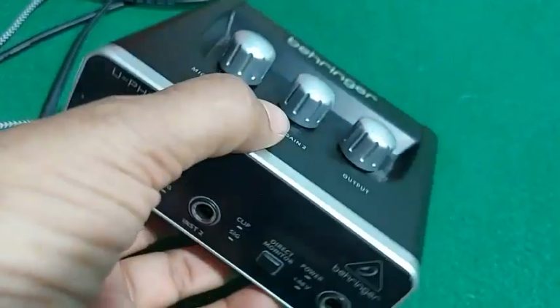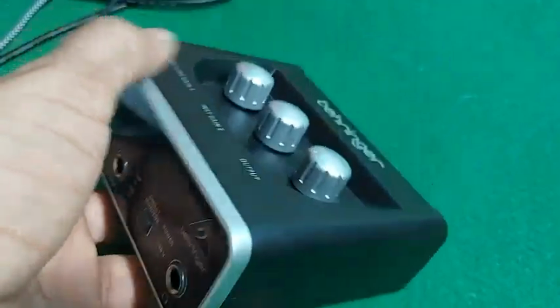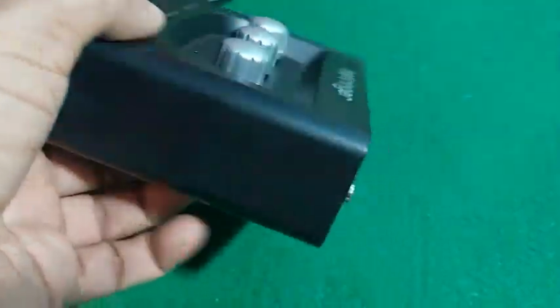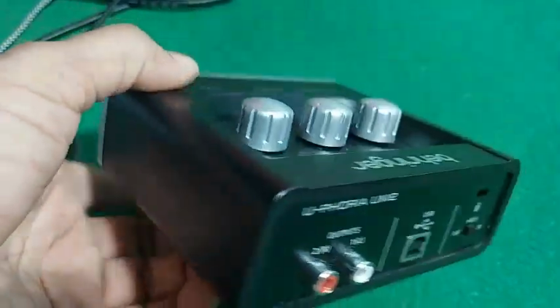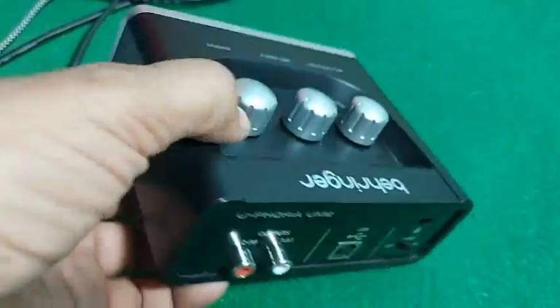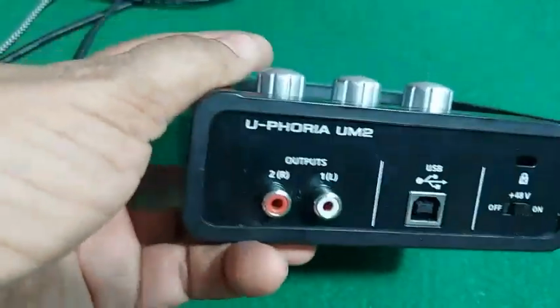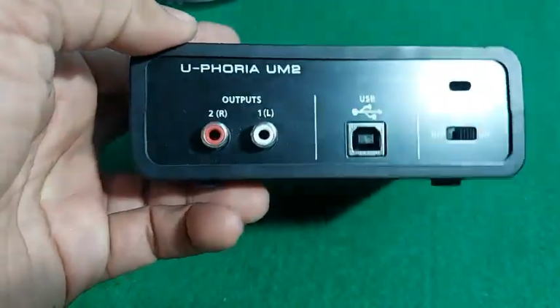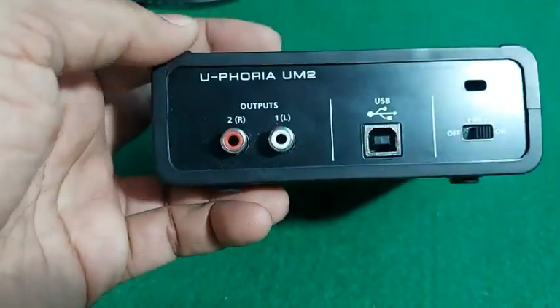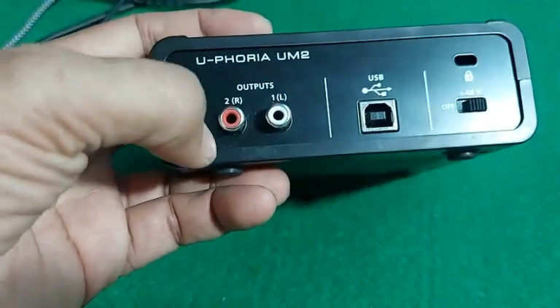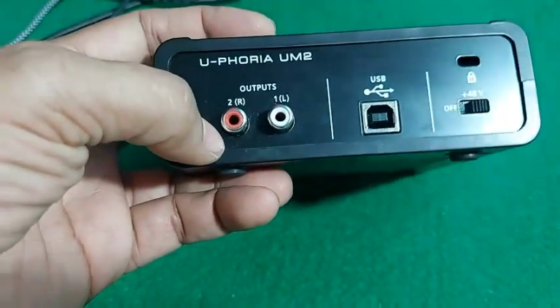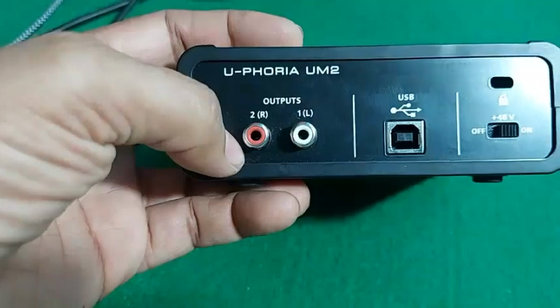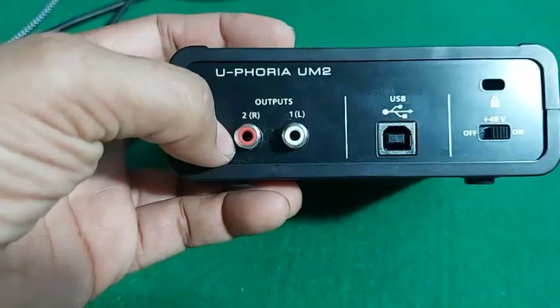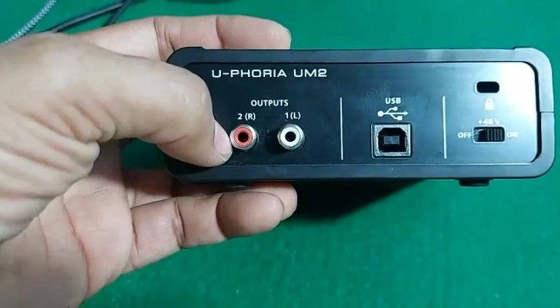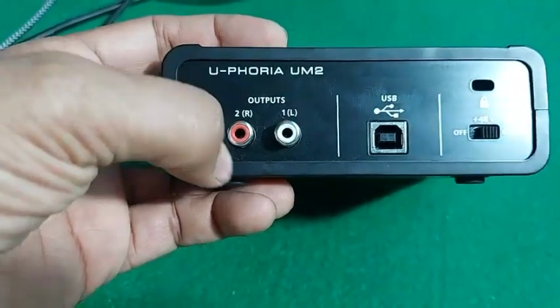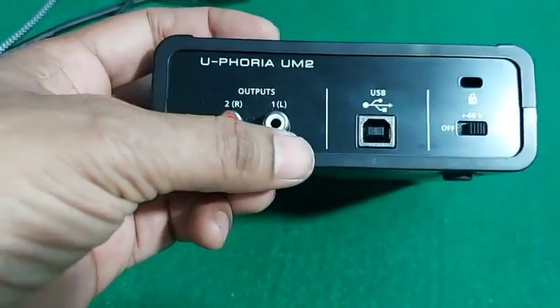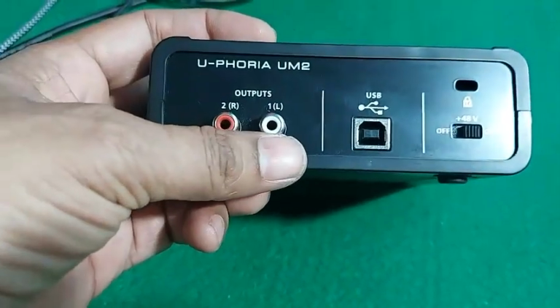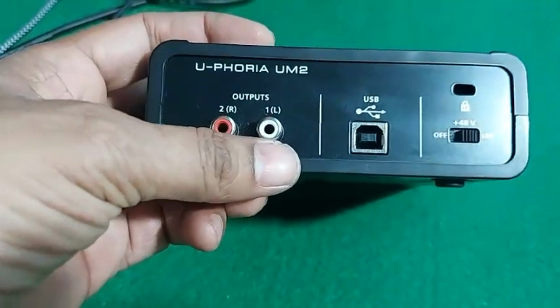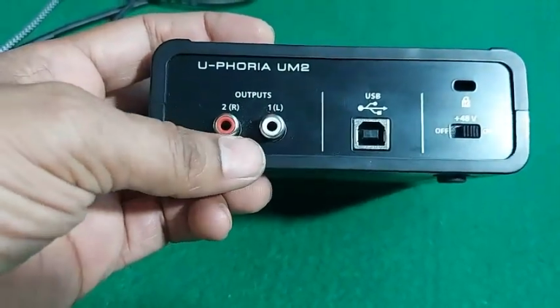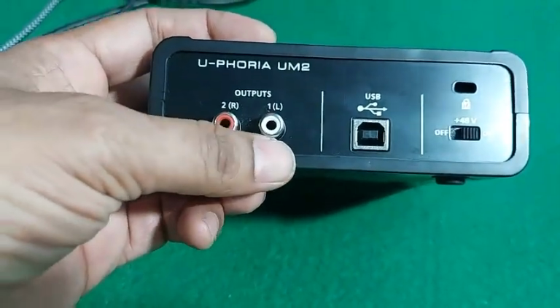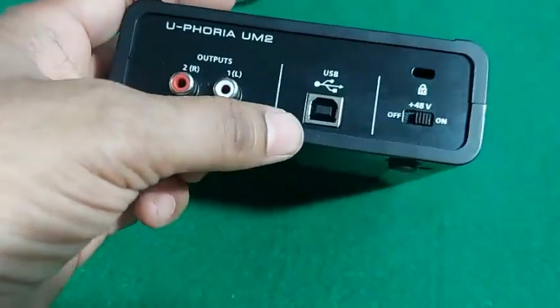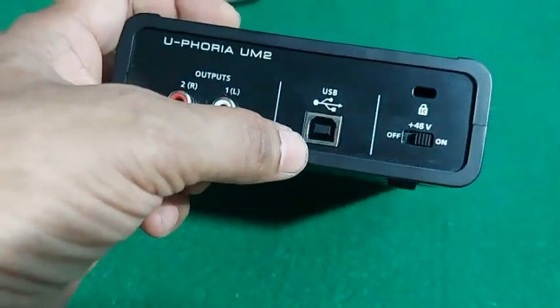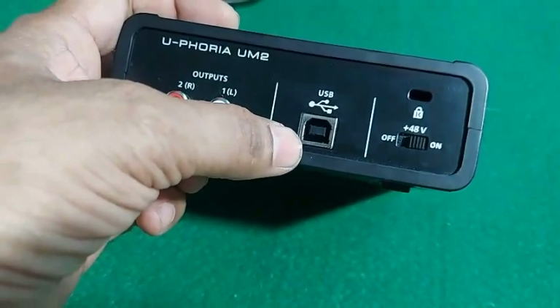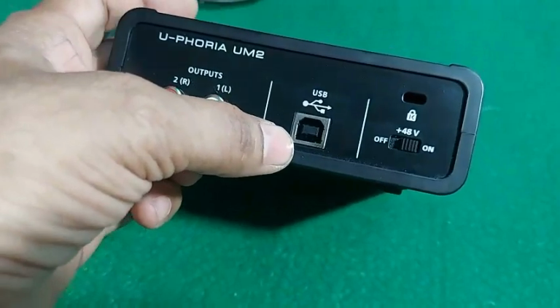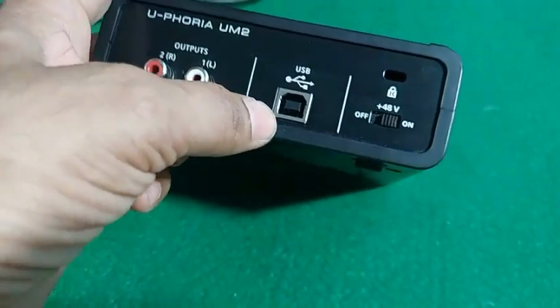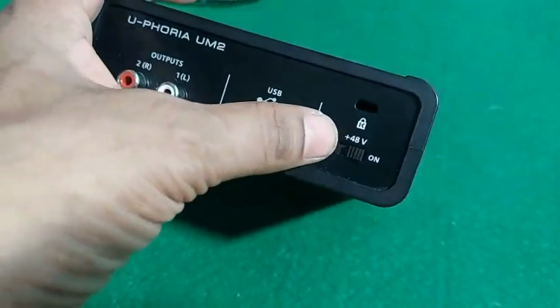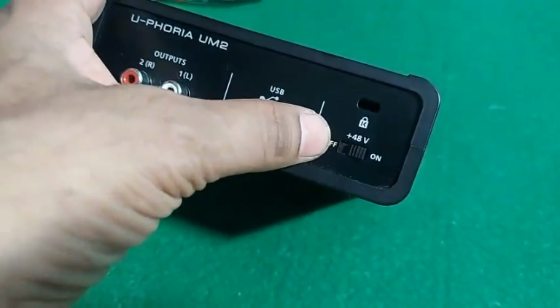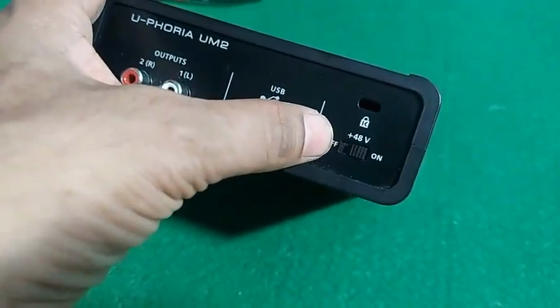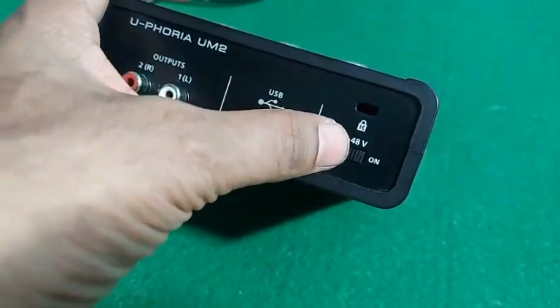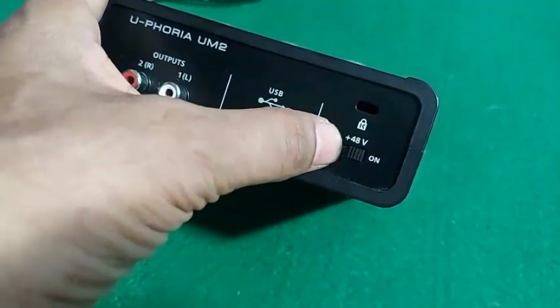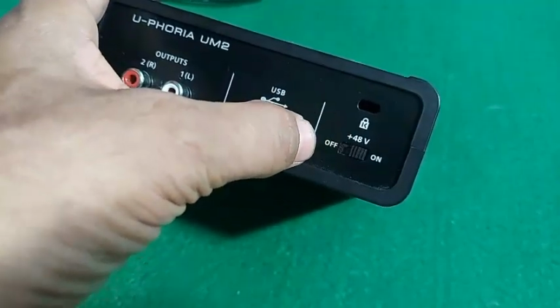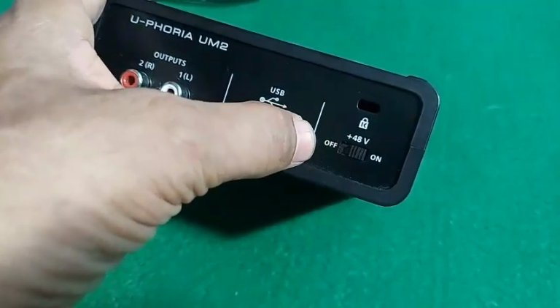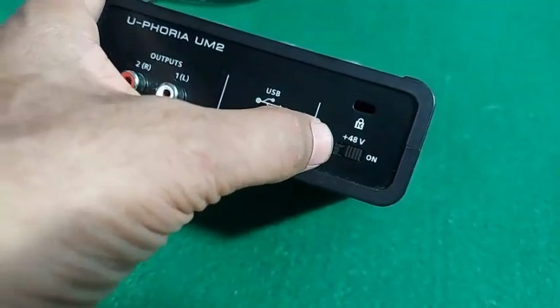On the back panel of the device, there are two outputs — RCA outputs for sound output. This one is for the USB cable connection. And this one is the 48V supply for phantom power.